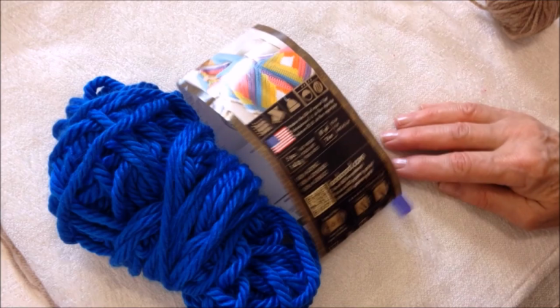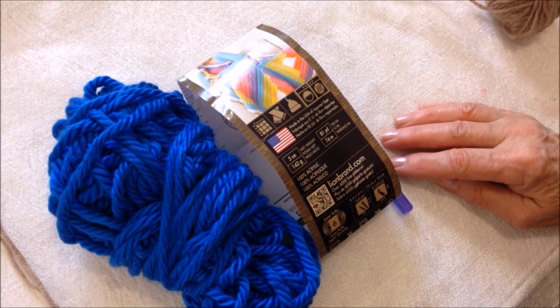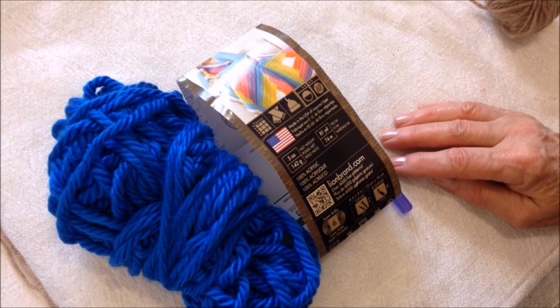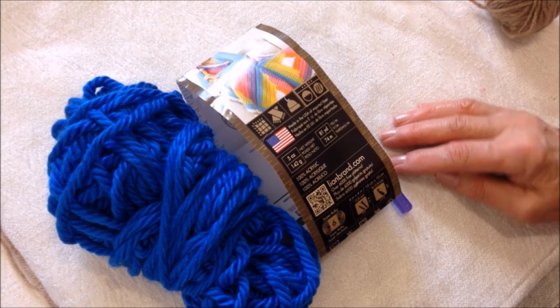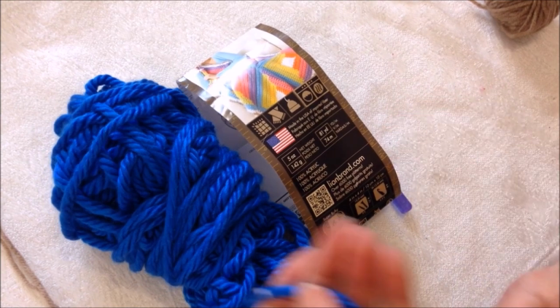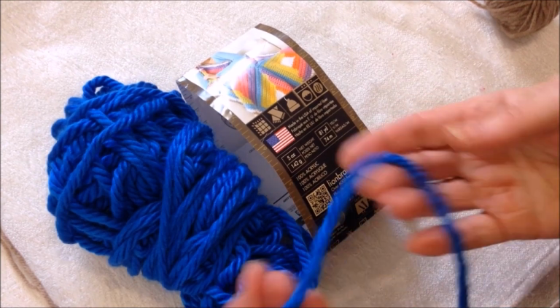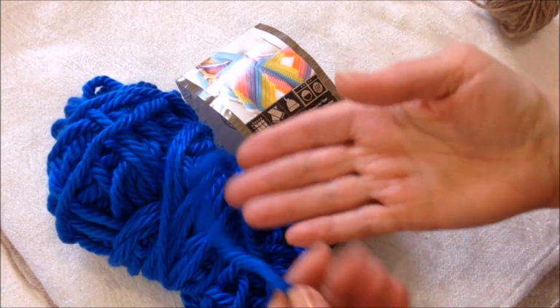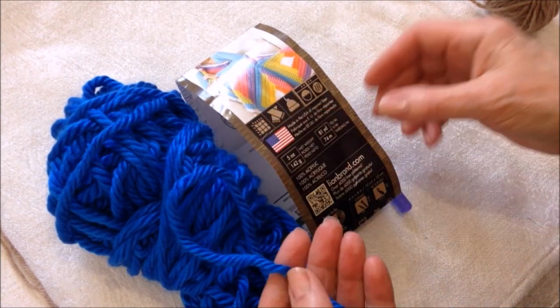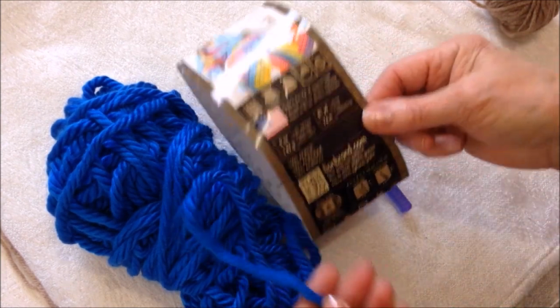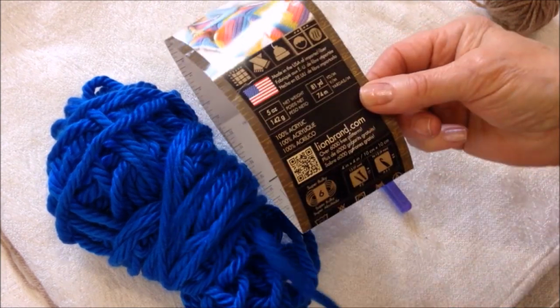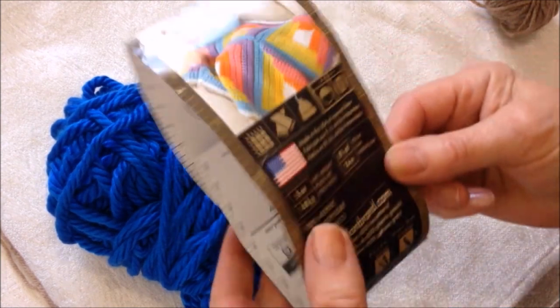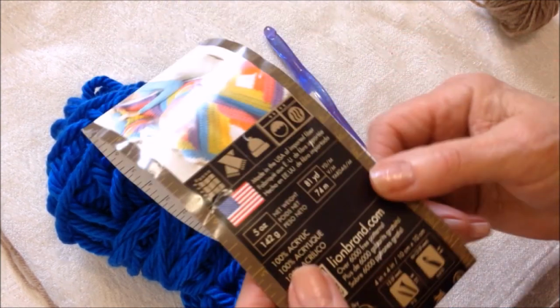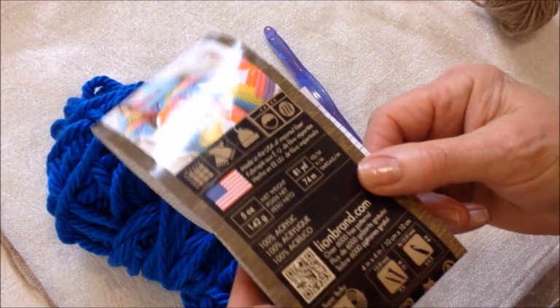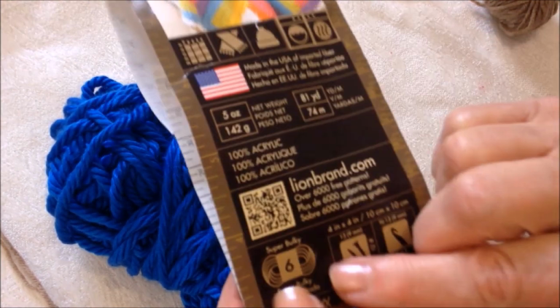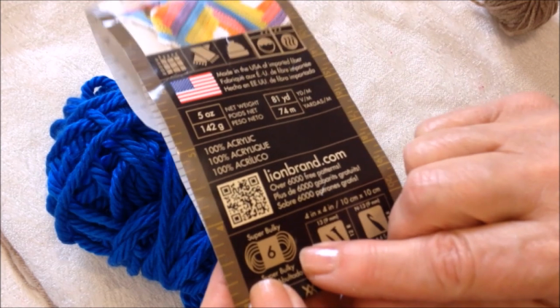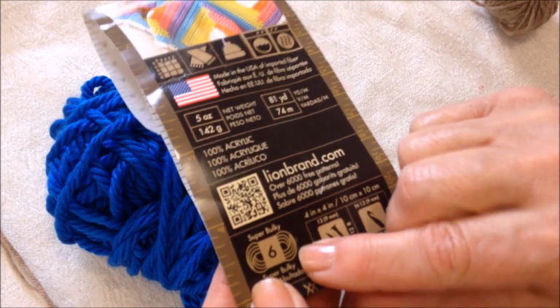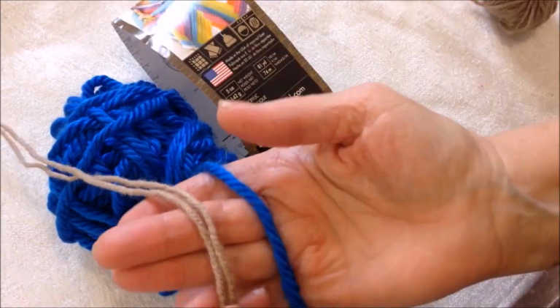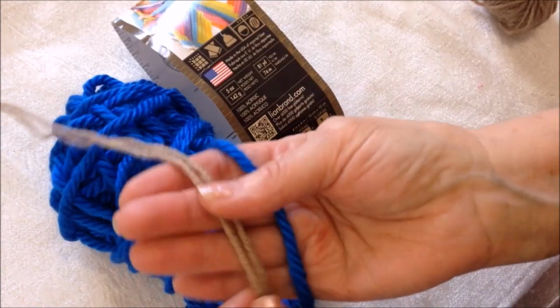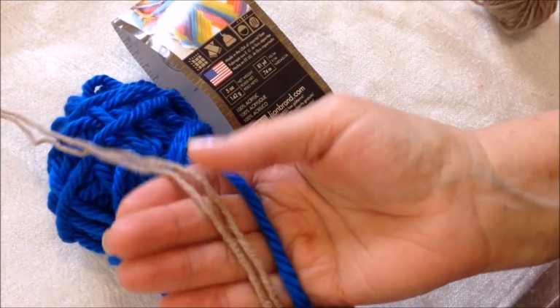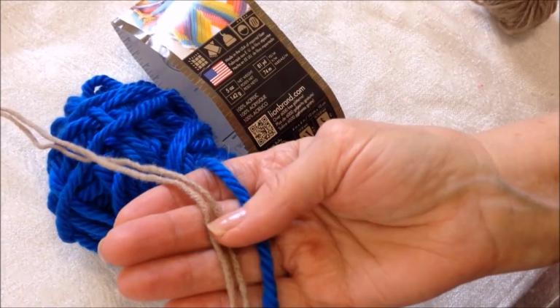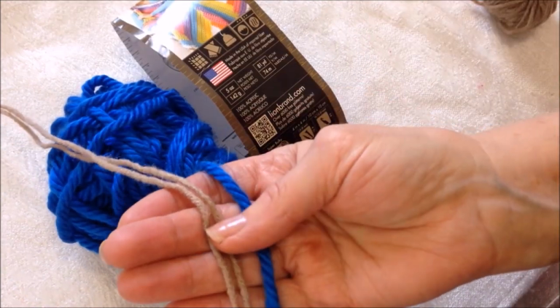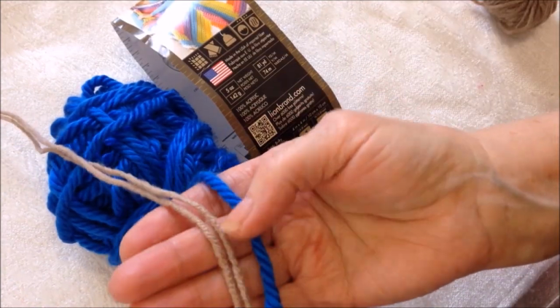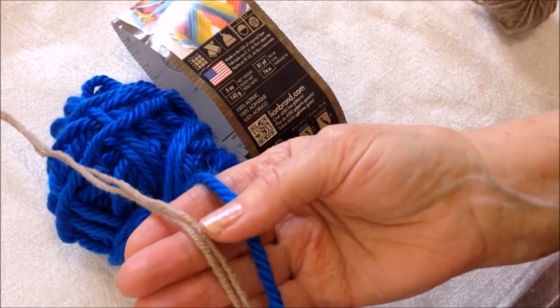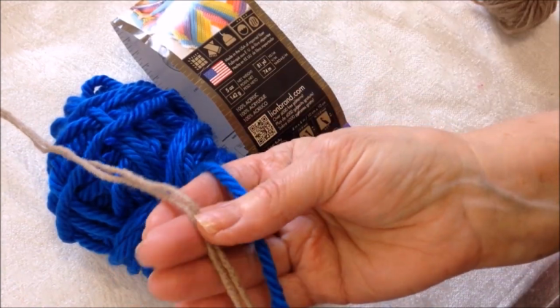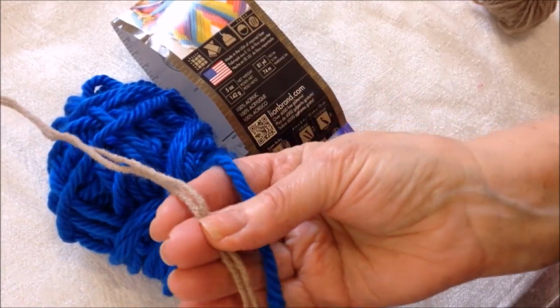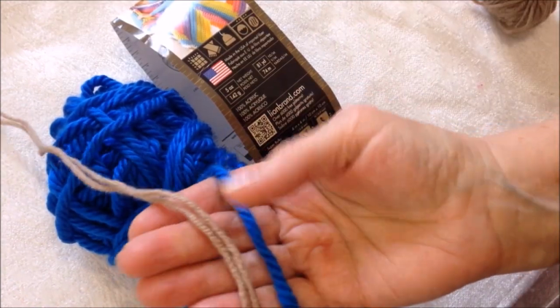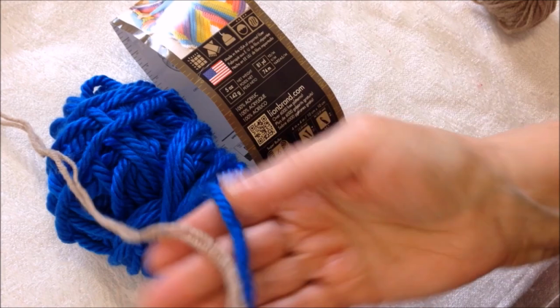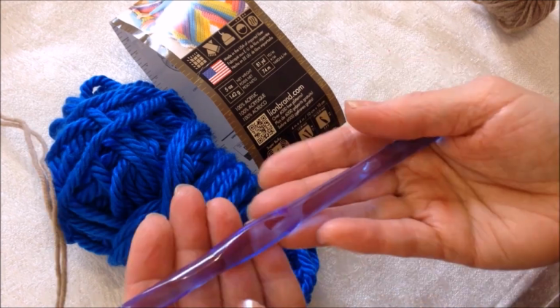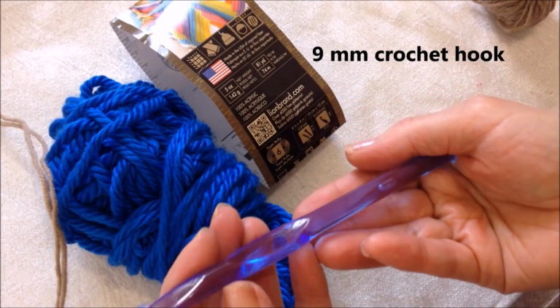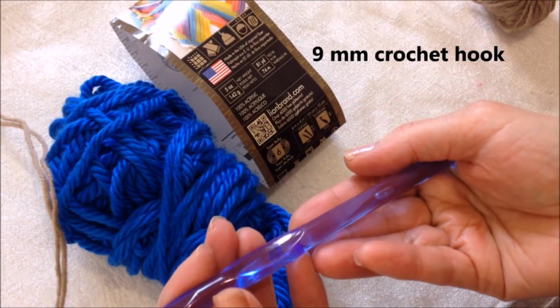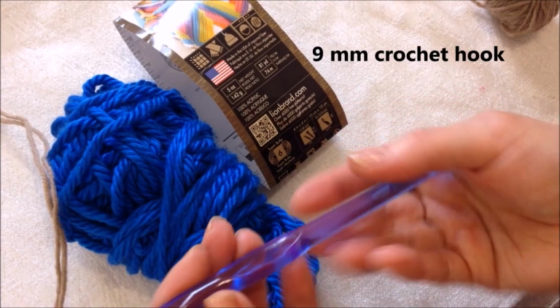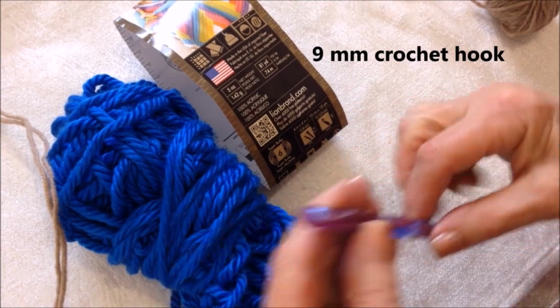To make this clutch purse, you can work with a super bulky yarn. This is super bulky, or you could work with two strands of worsted weight yarn, or even three, and a nine millimeter crochet hook.